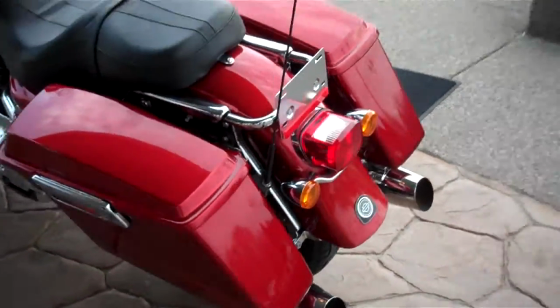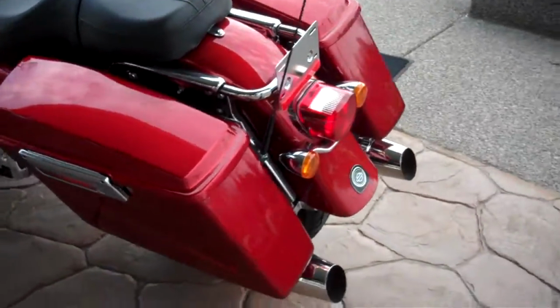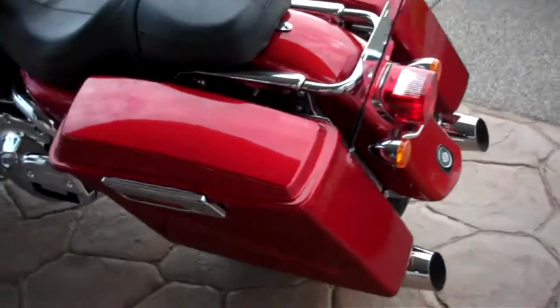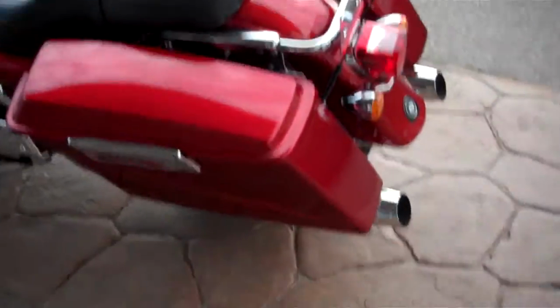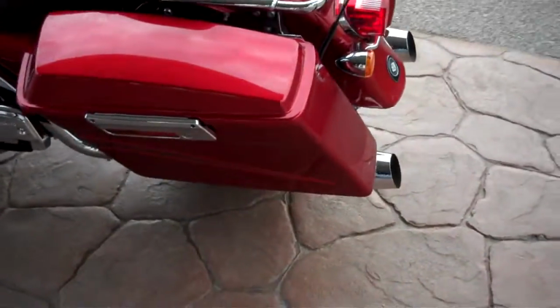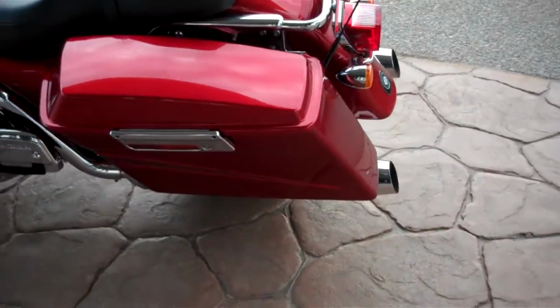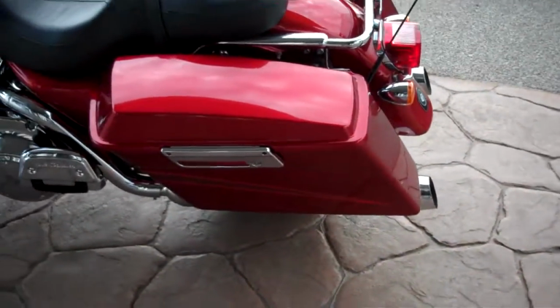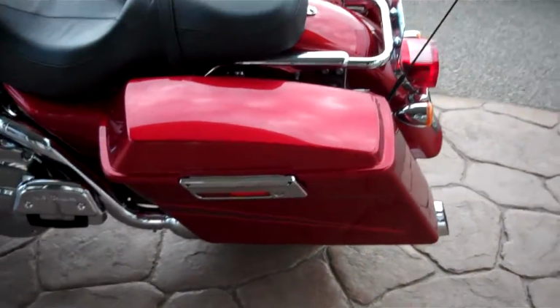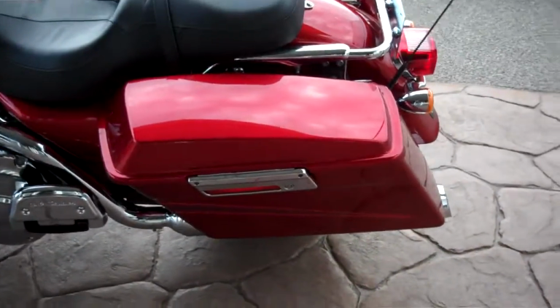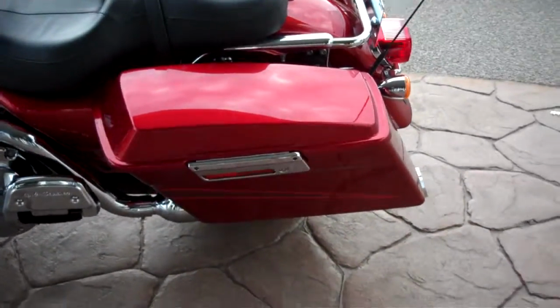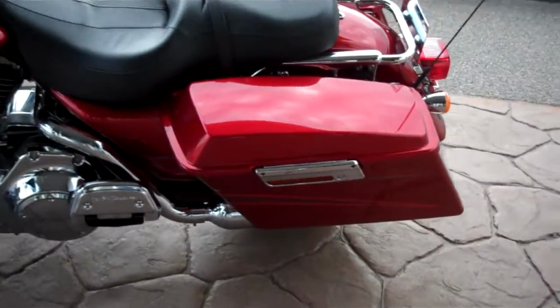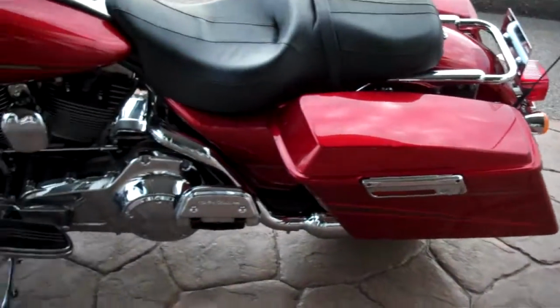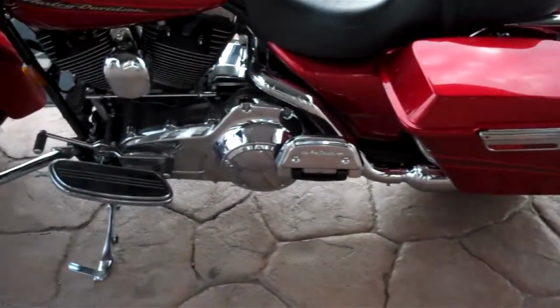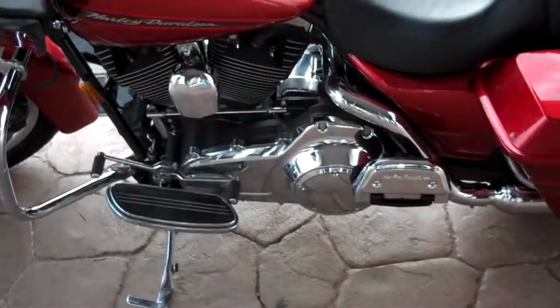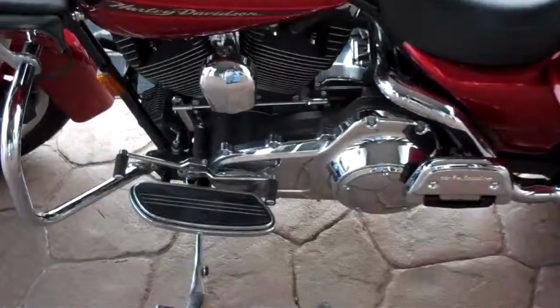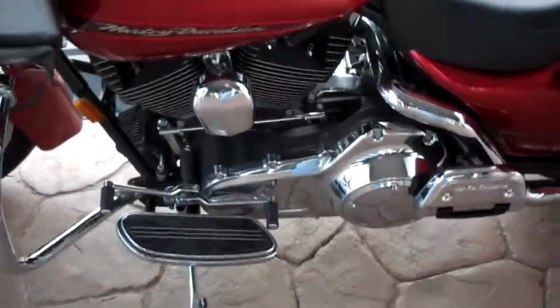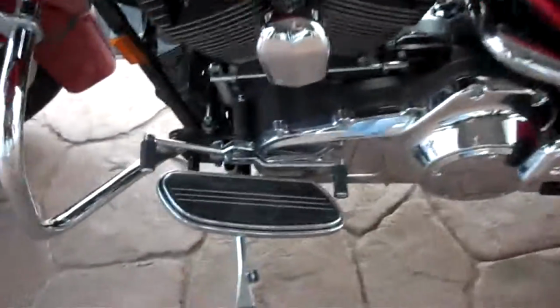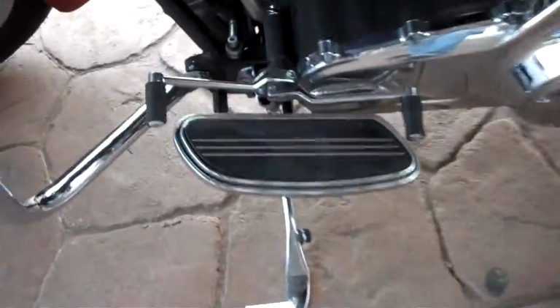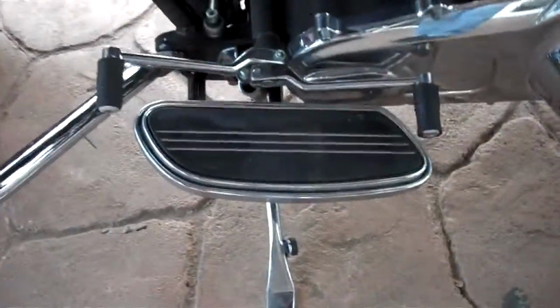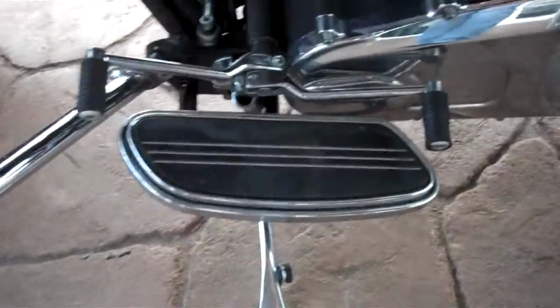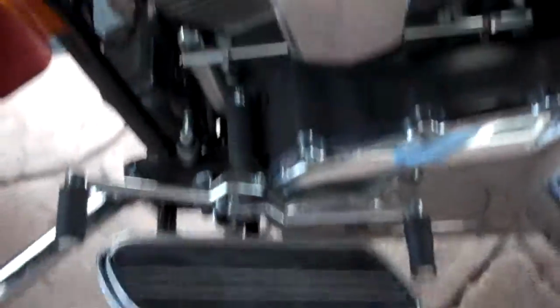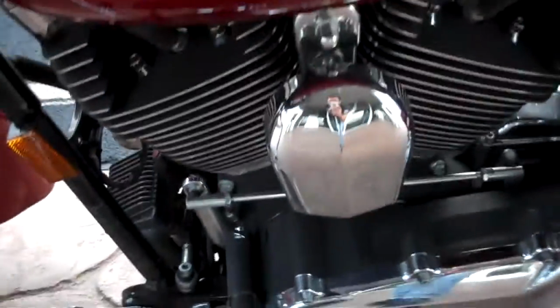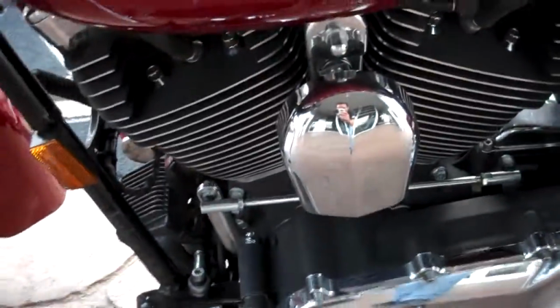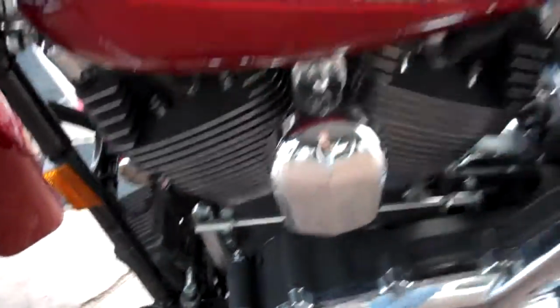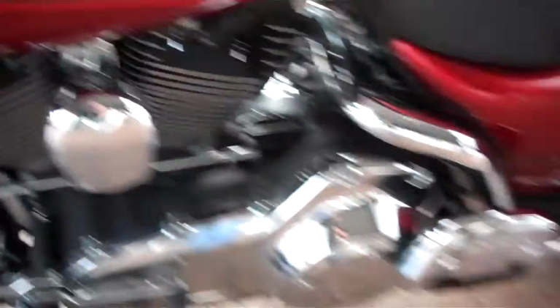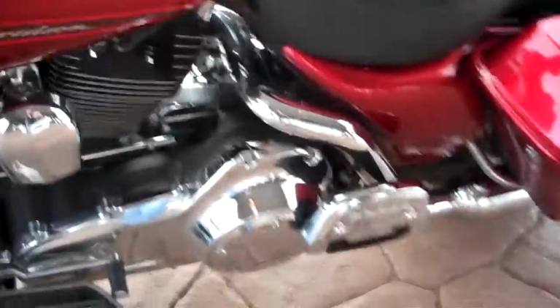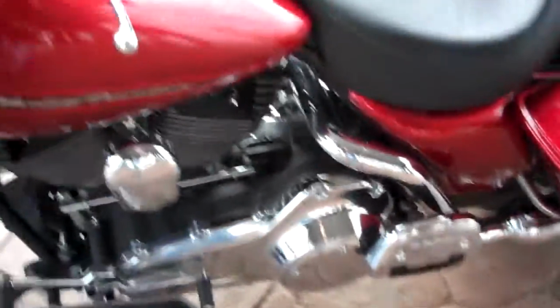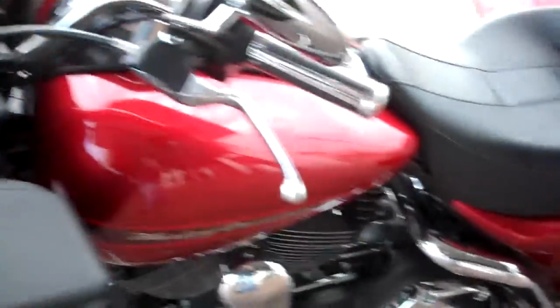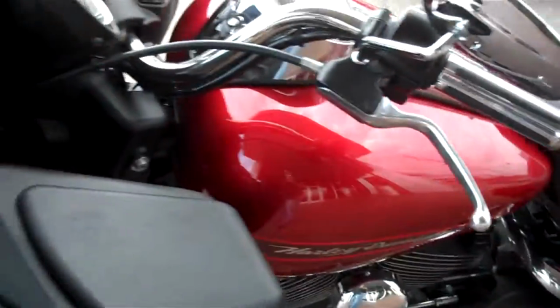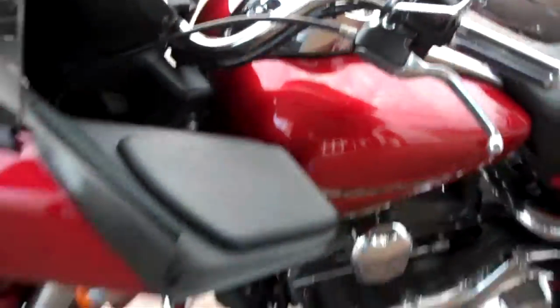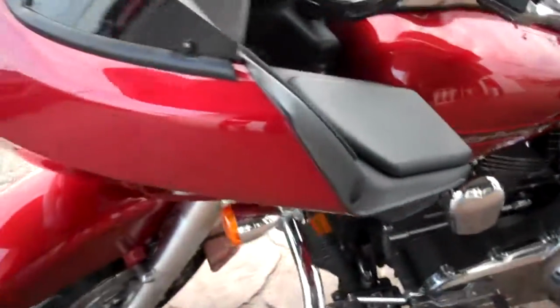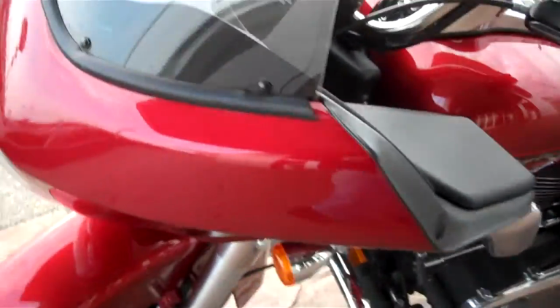Very clean motorcycle. Good machine. I think they put these street glide boards on there — I don't believe that was stock back in the day. Pretty nice motorcycle.